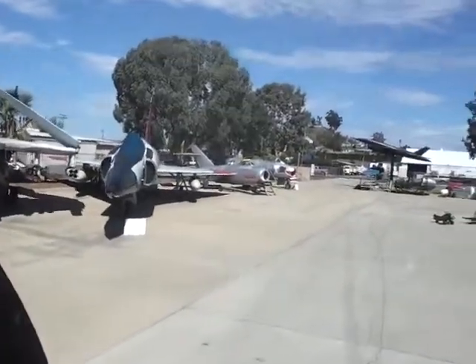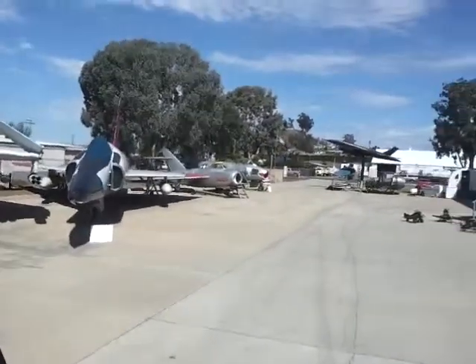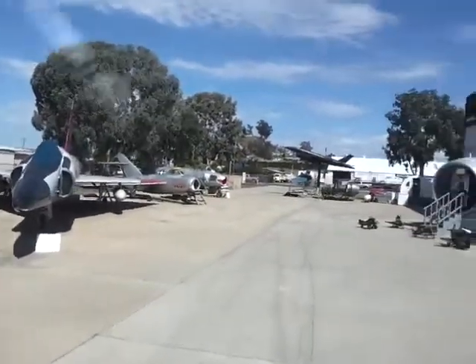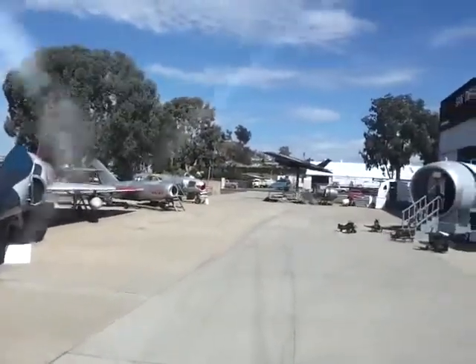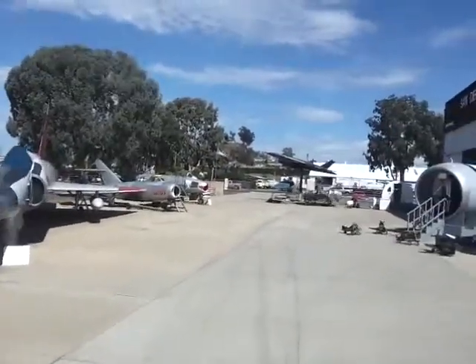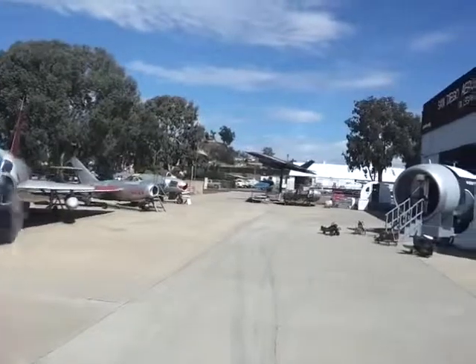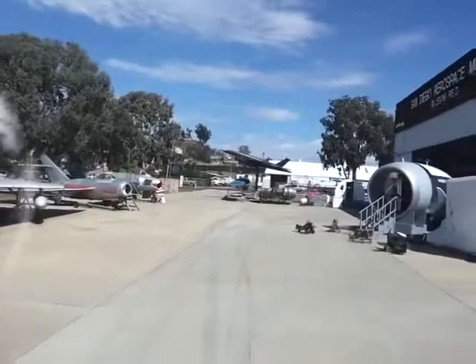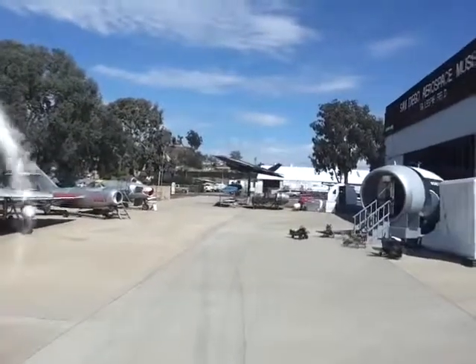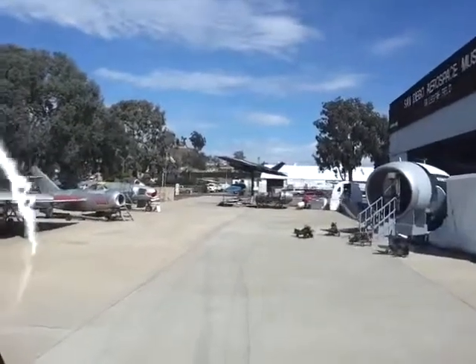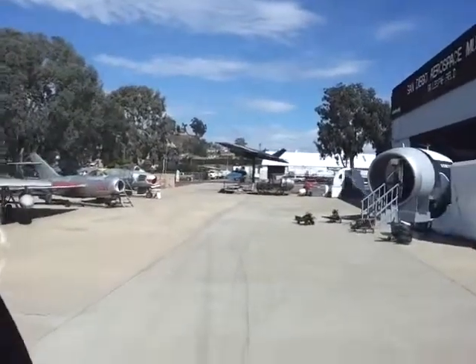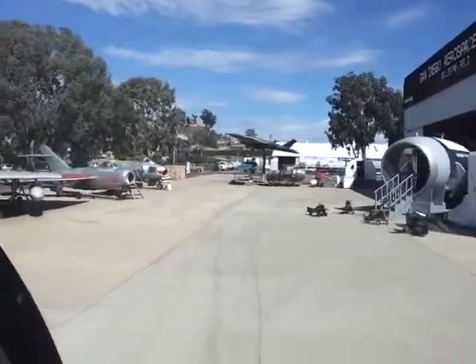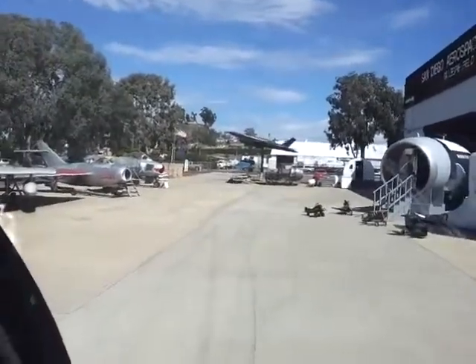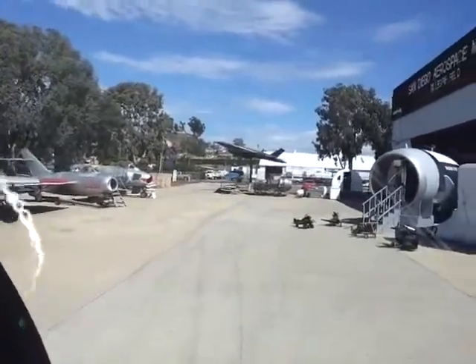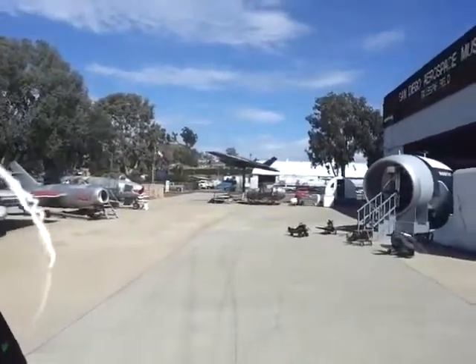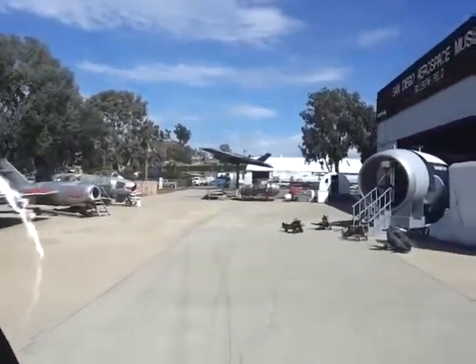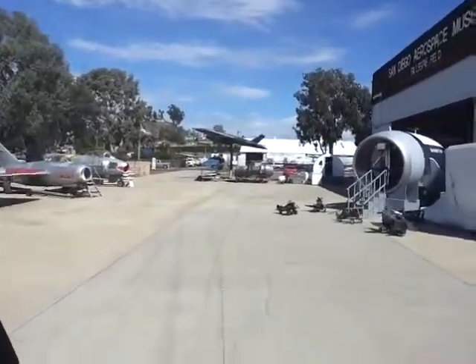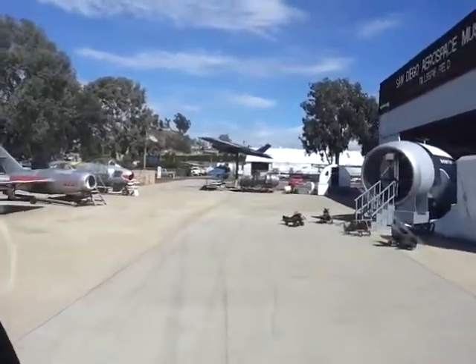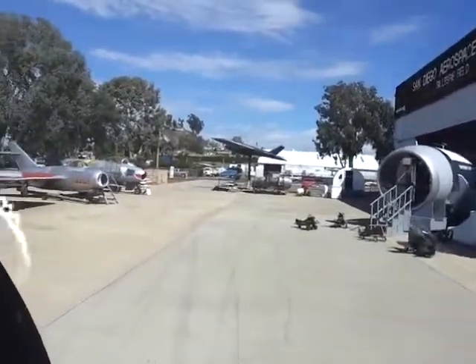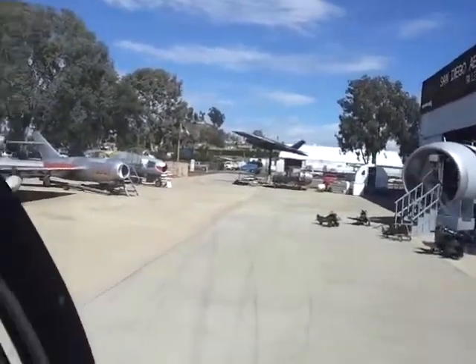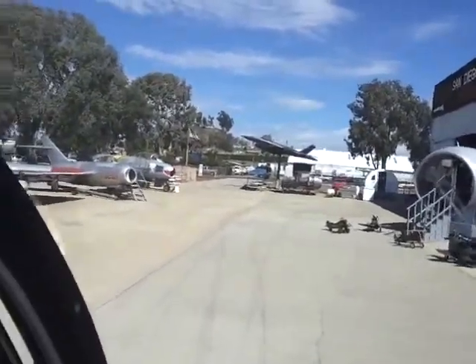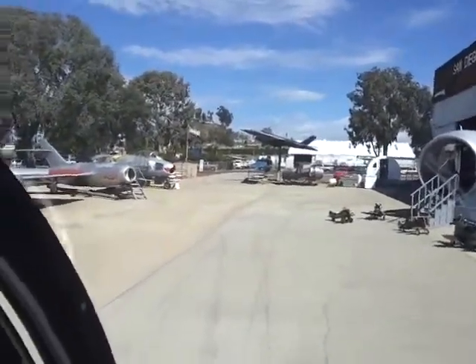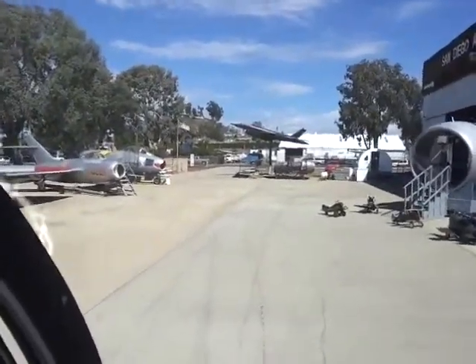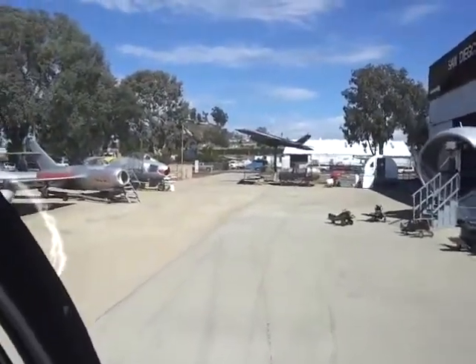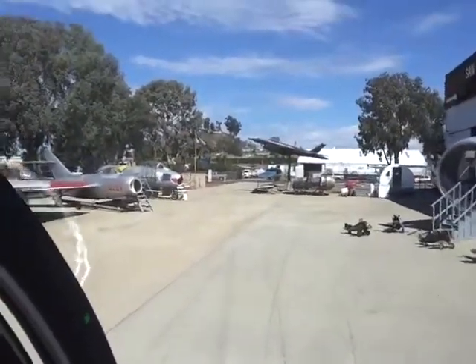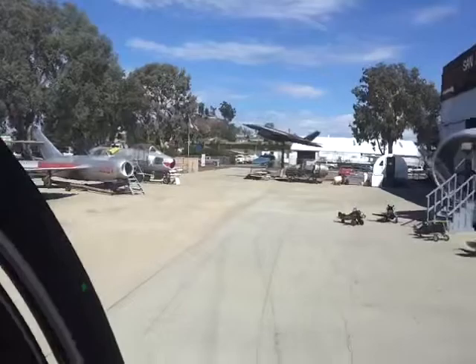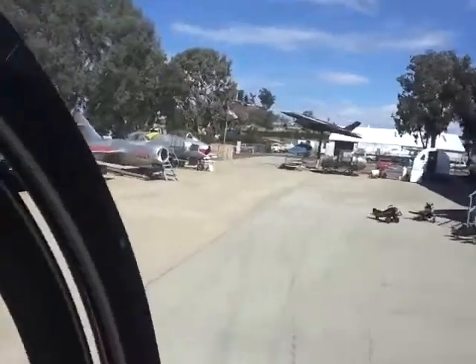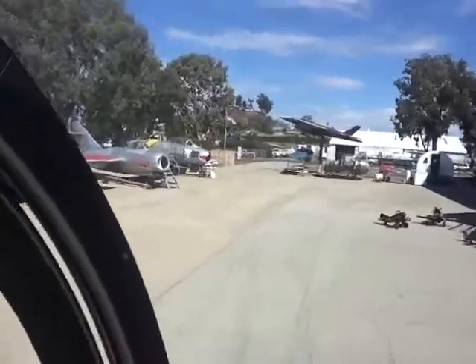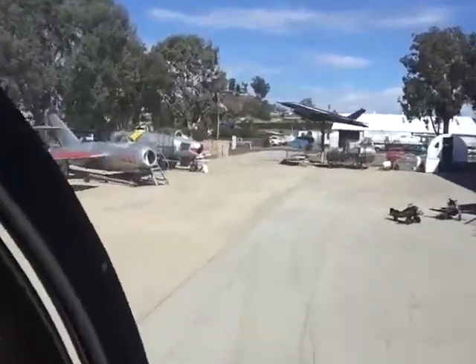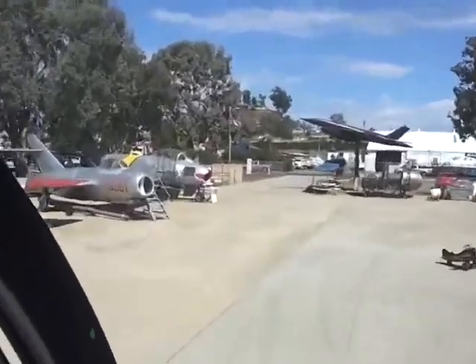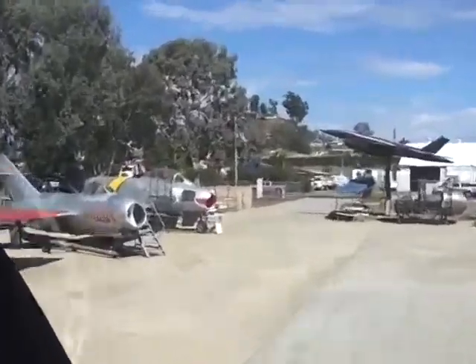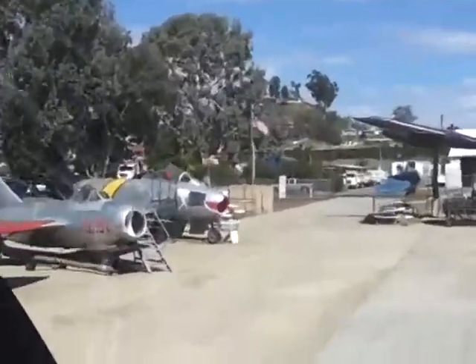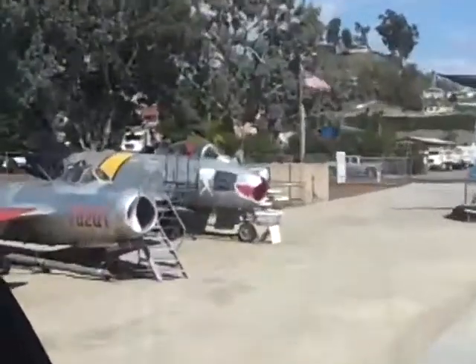Needless to say, earthlings can't see me. I've got my stealth mode on — they wouldn't want me flying around over there. Secret military research facilities.